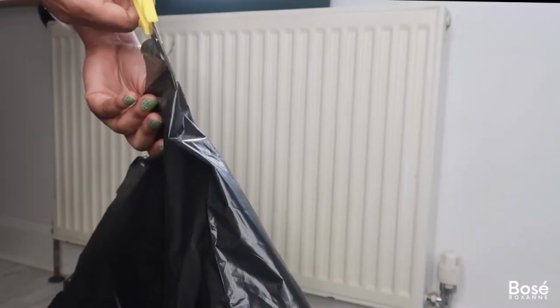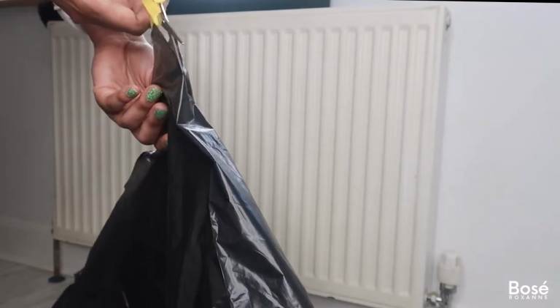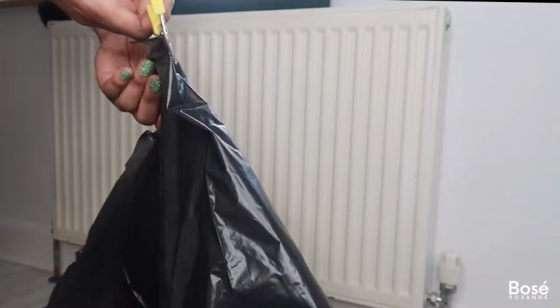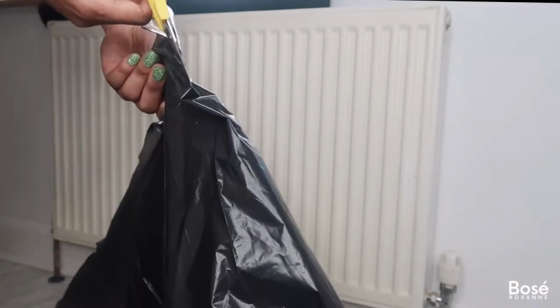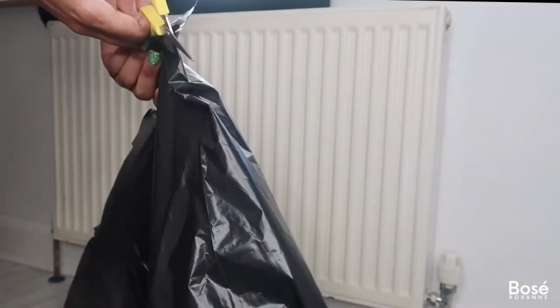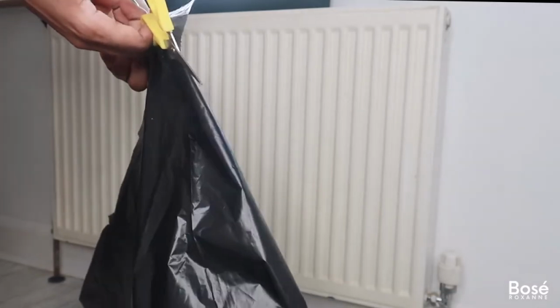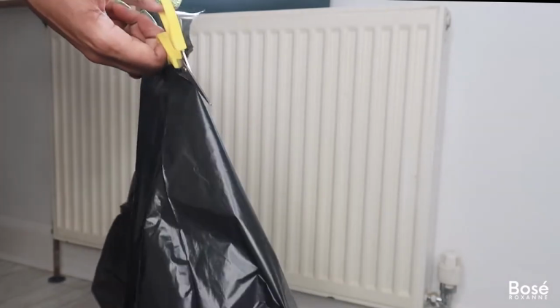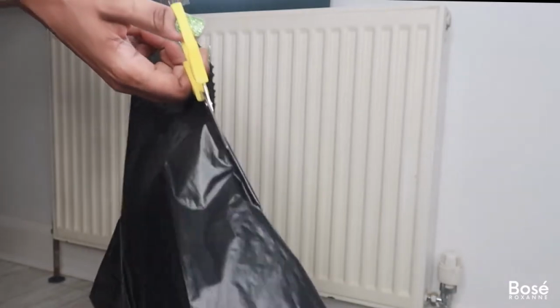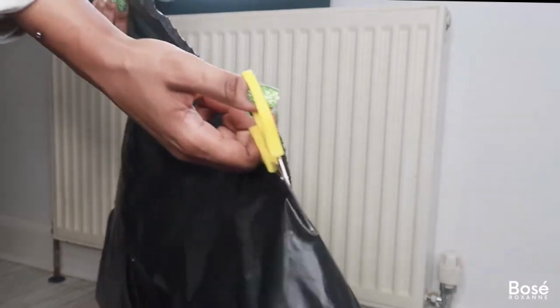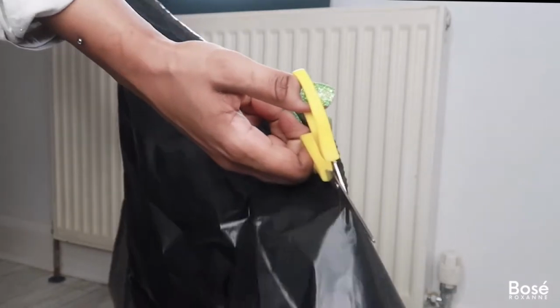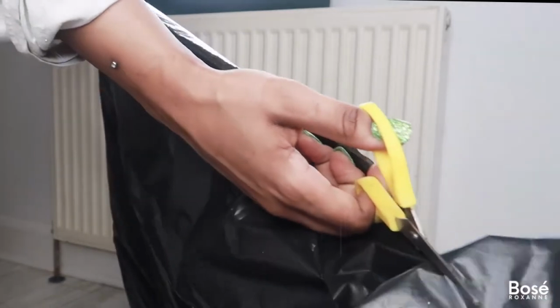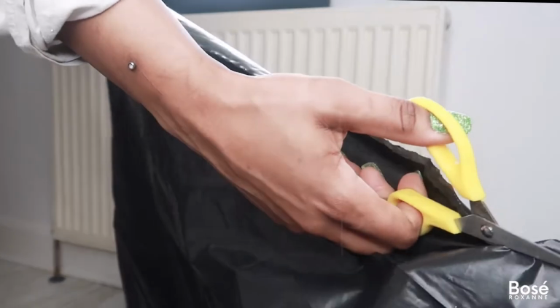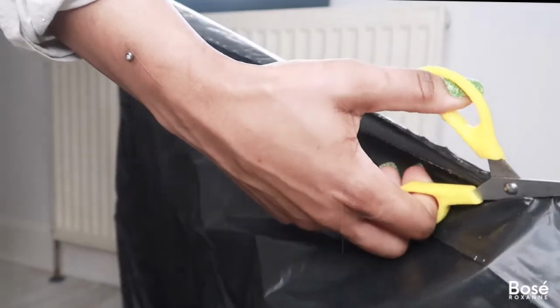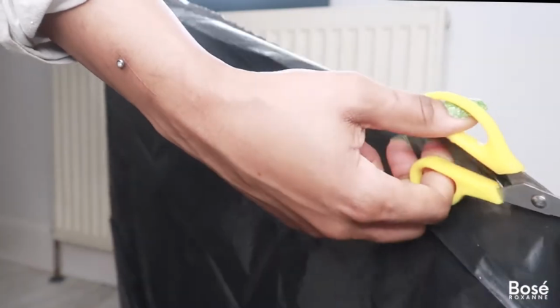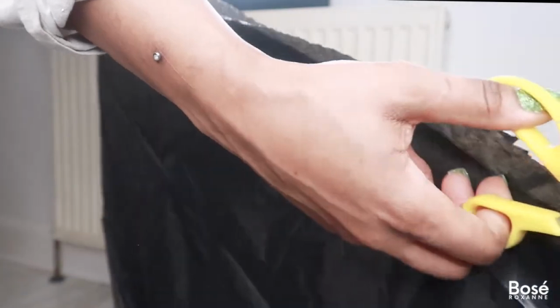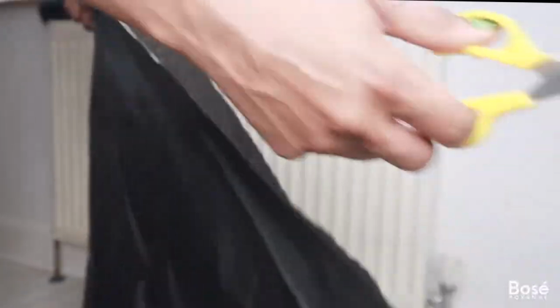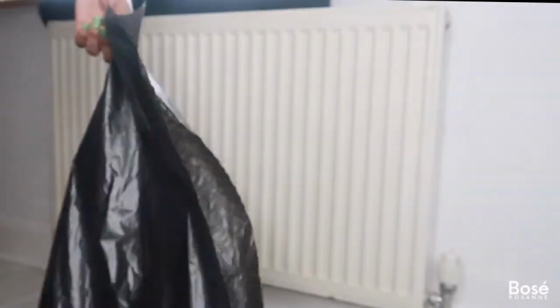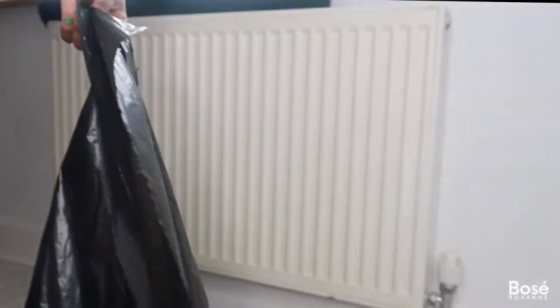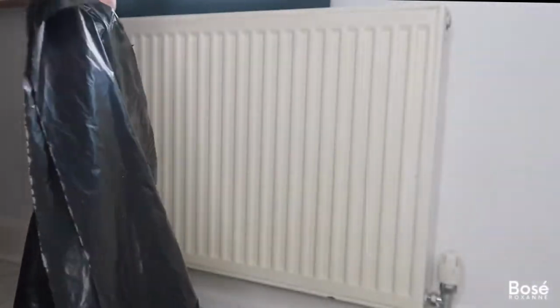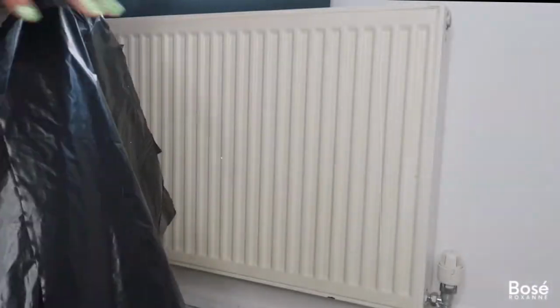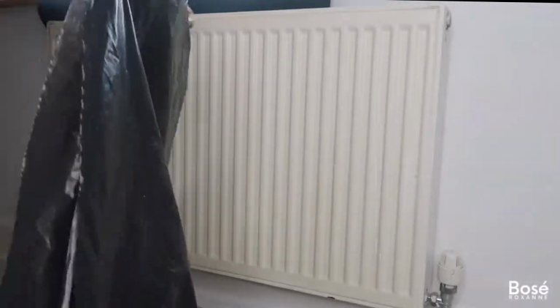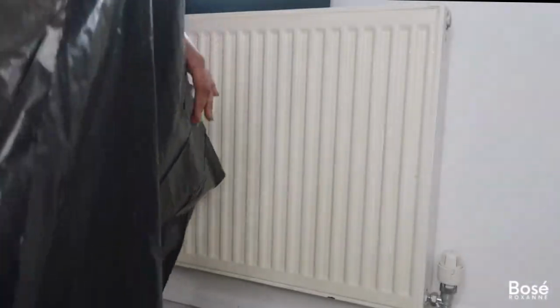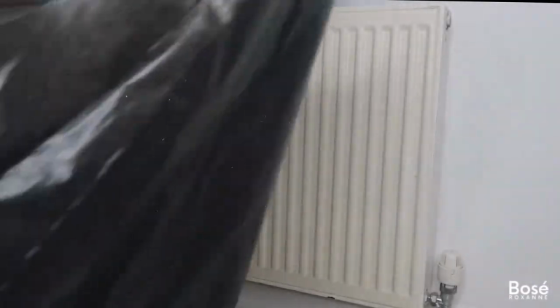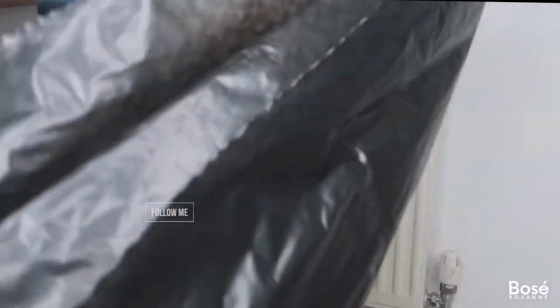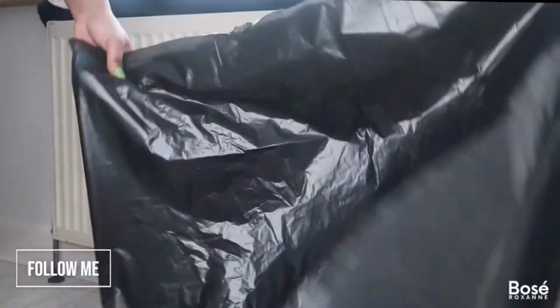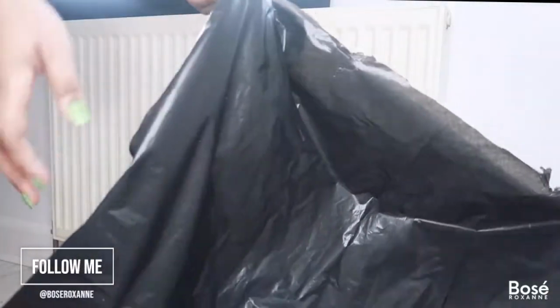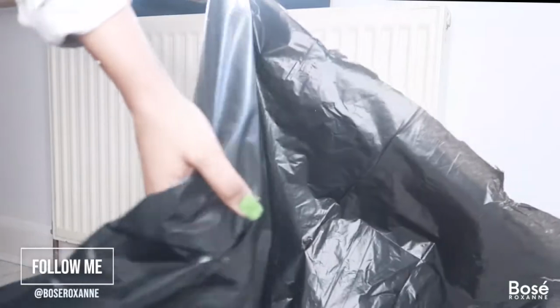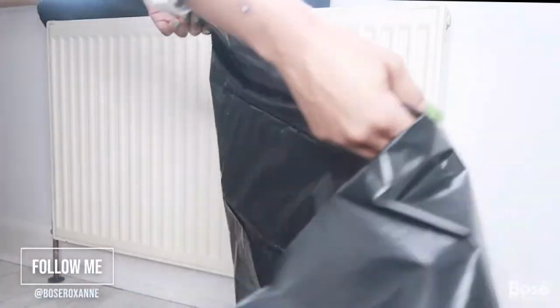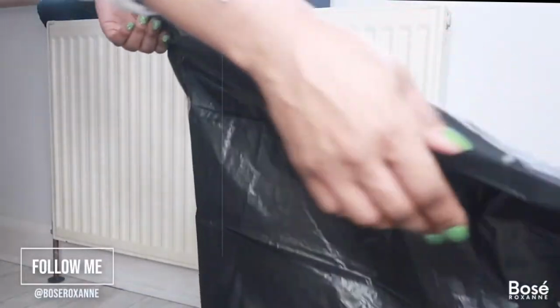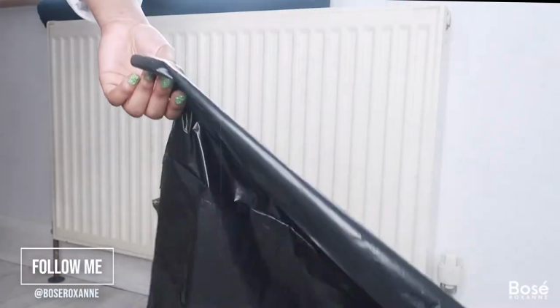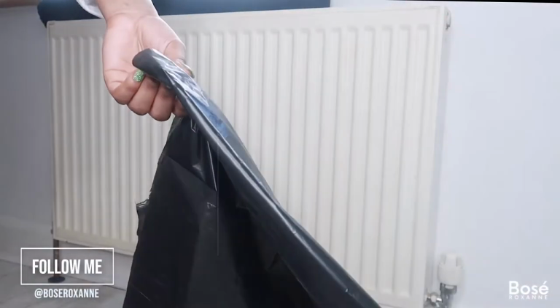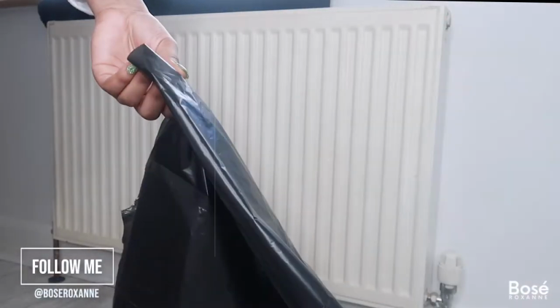If you have any dust sheets or something like that, feel free to use those instead. Also, if you are painting the radiator before you paint your walls, then you can go ahead and skip this step entirely.